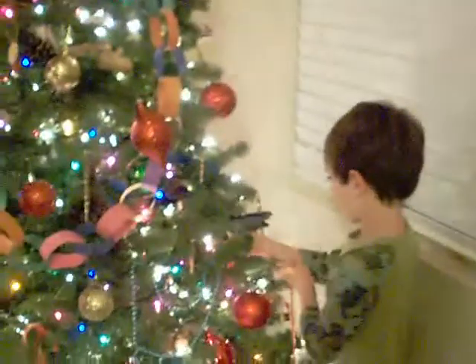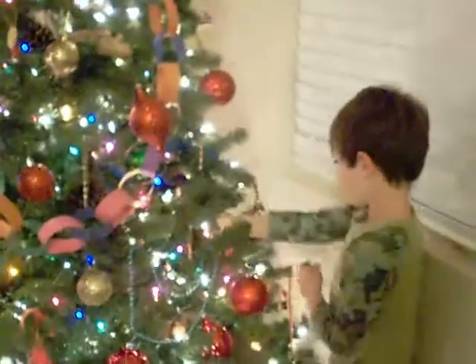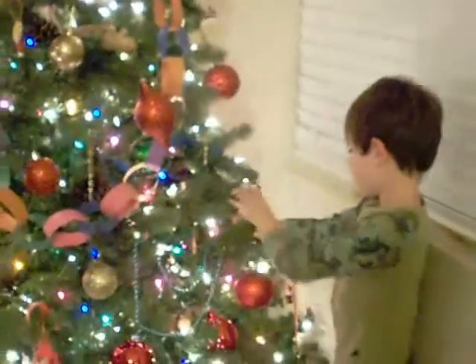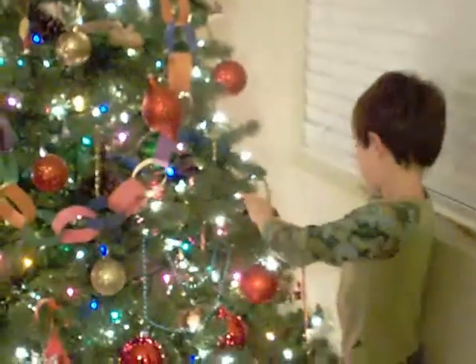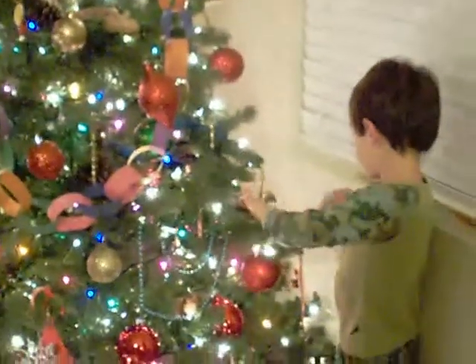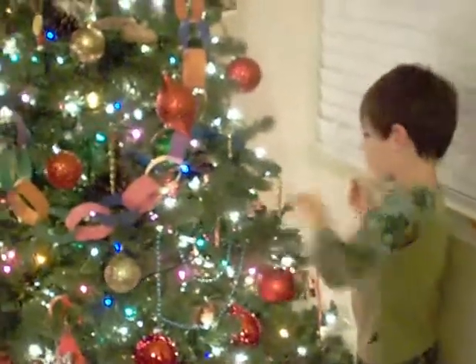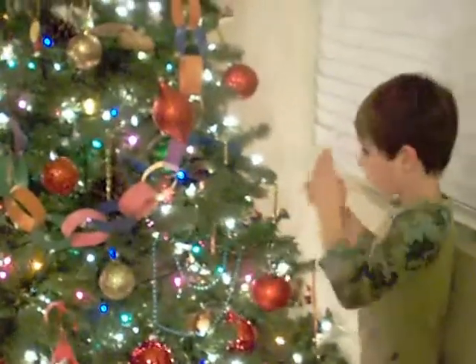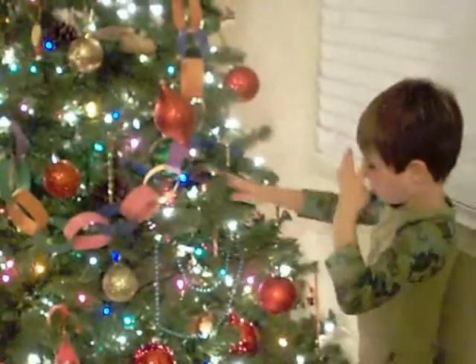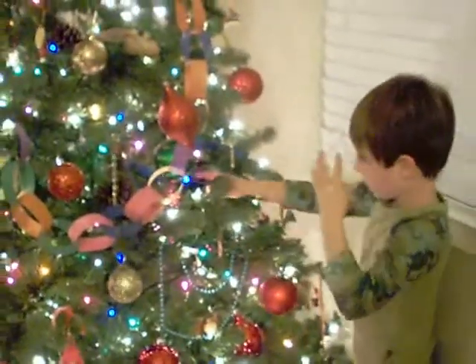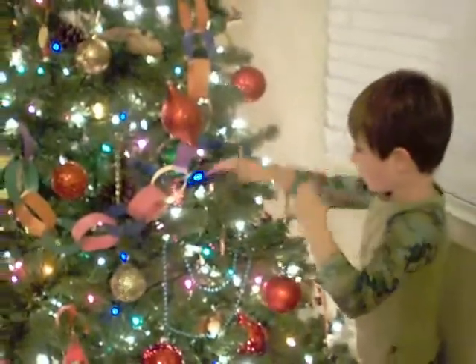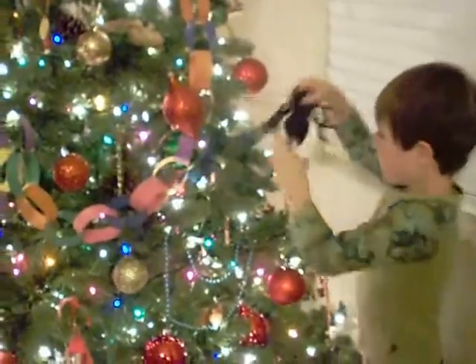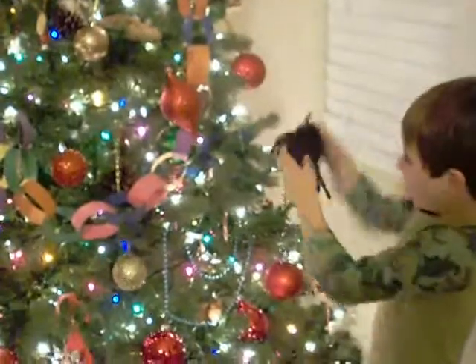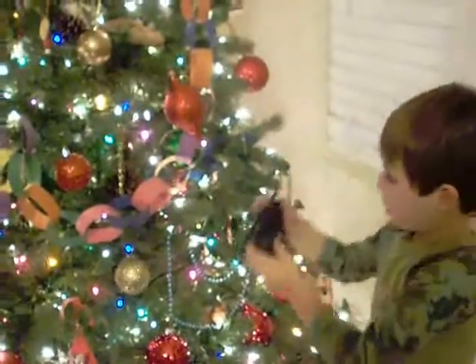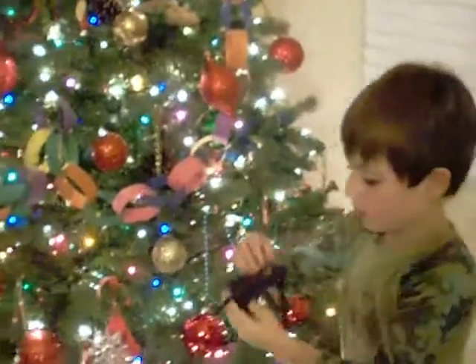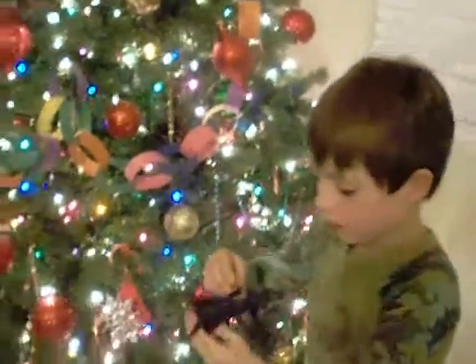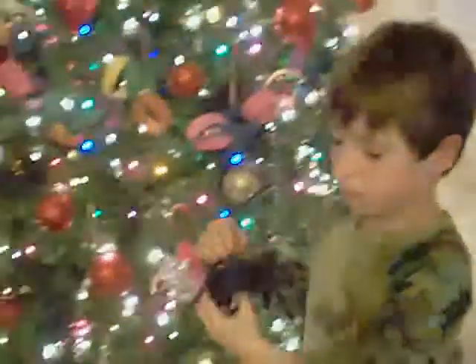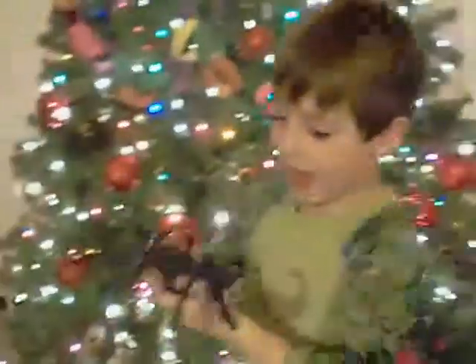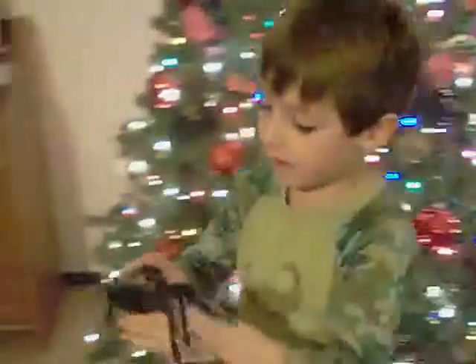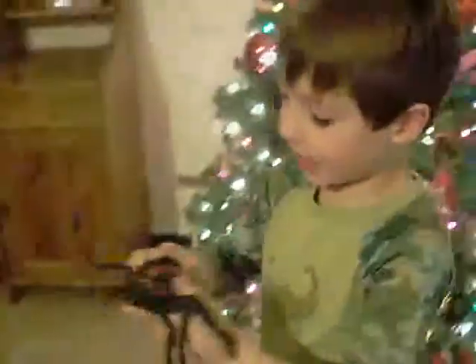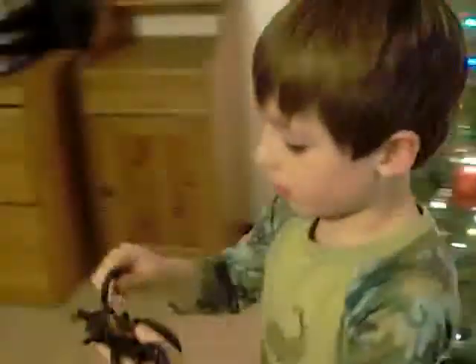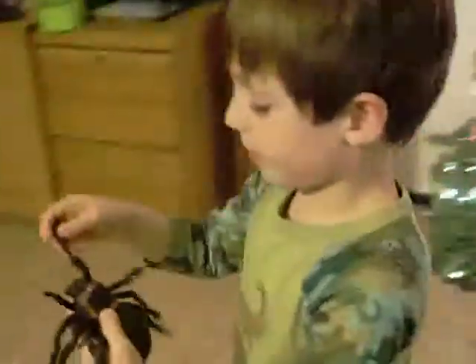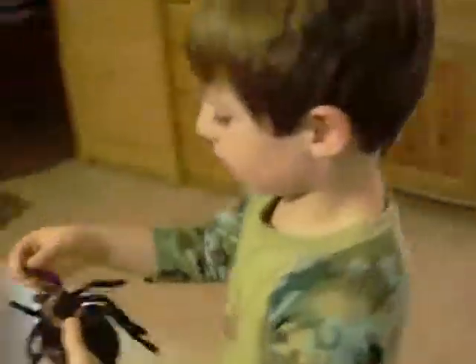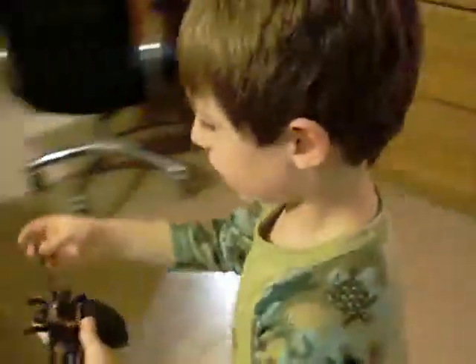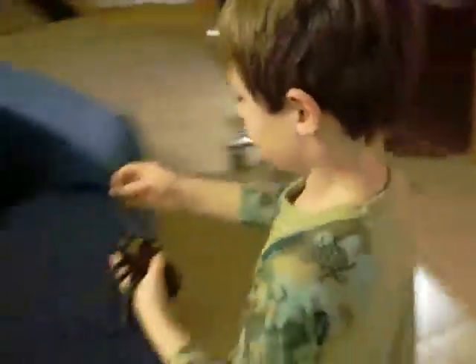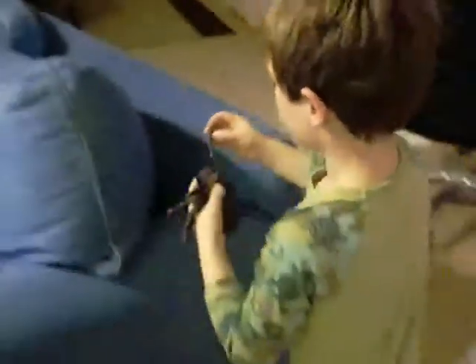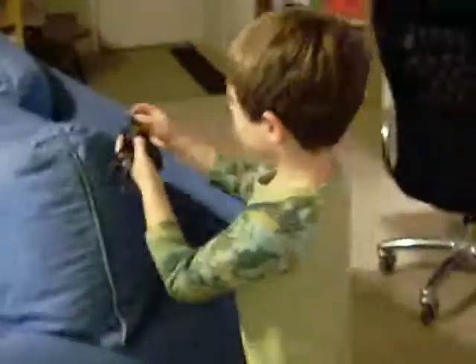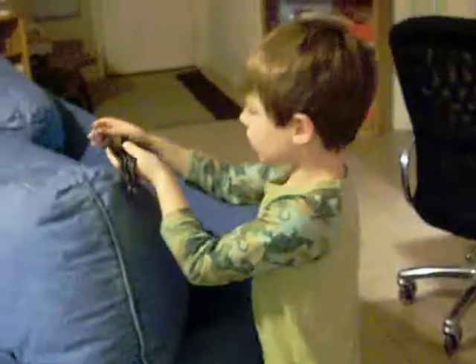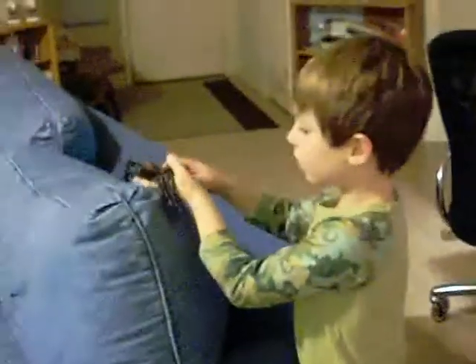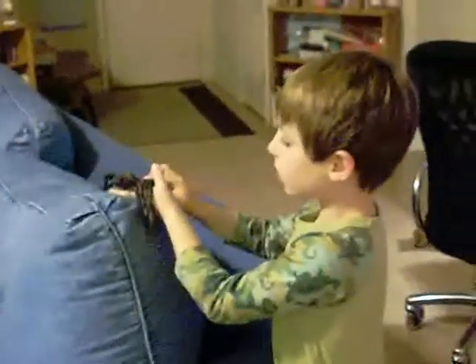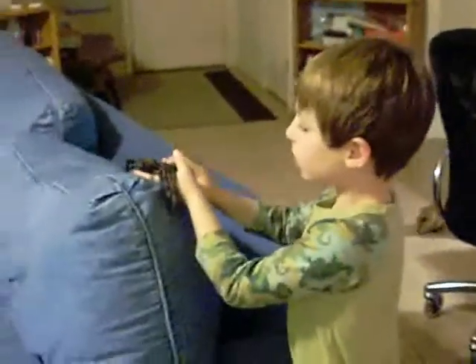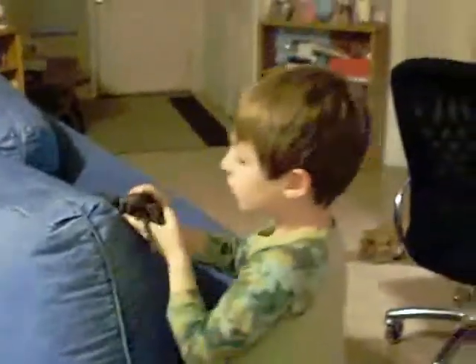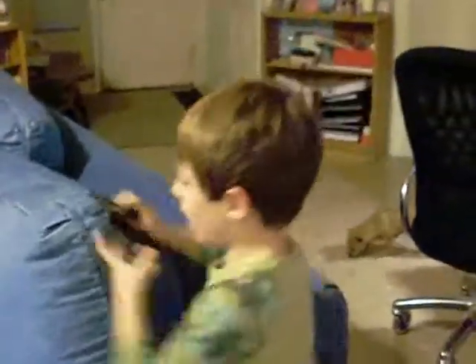What other Christmas ornaments are there? The black fanged spider. Where's he going? To the couch?